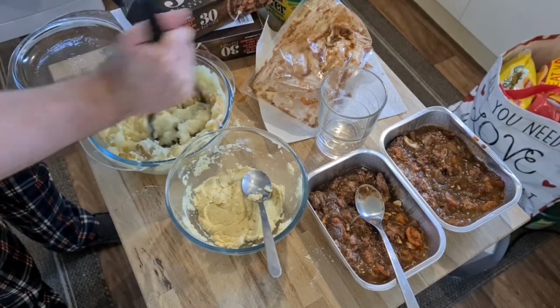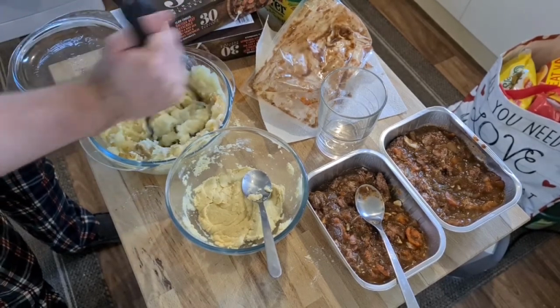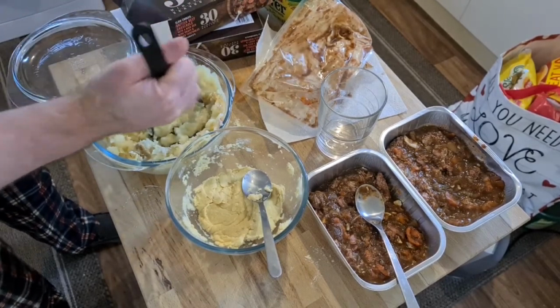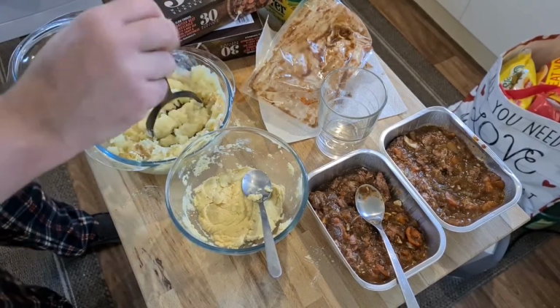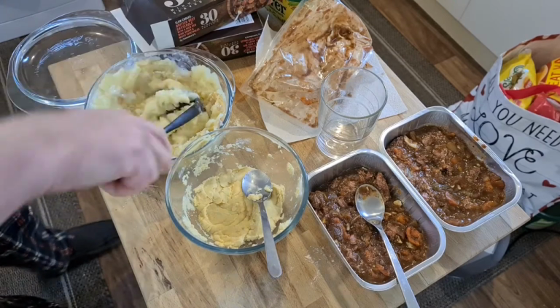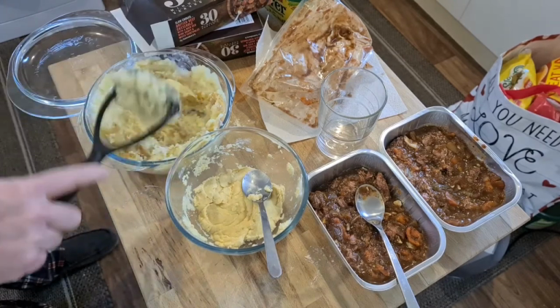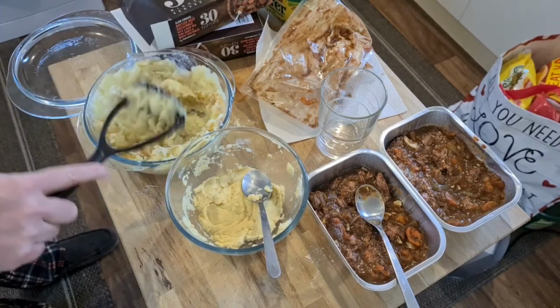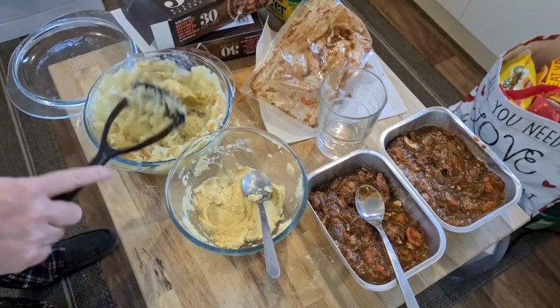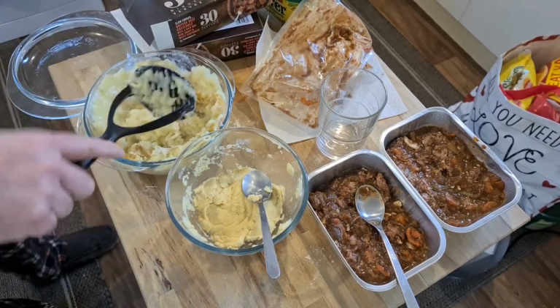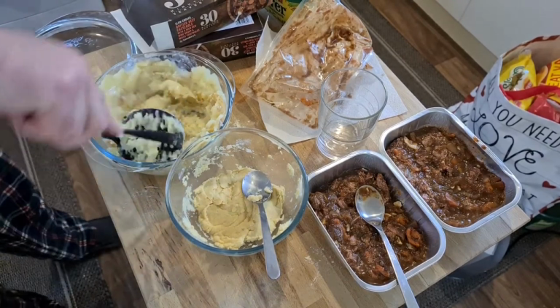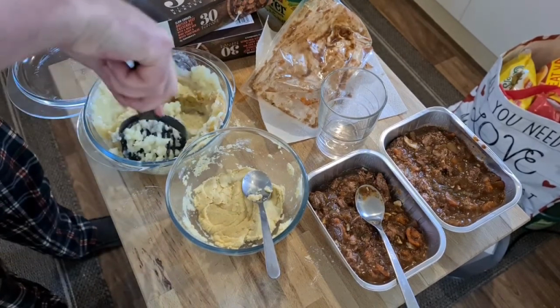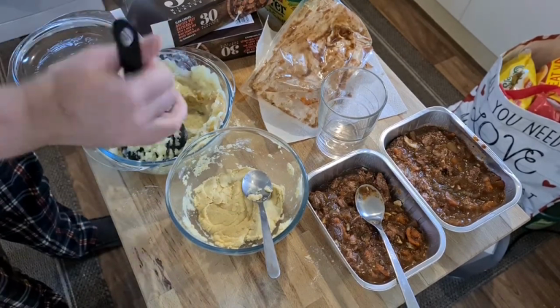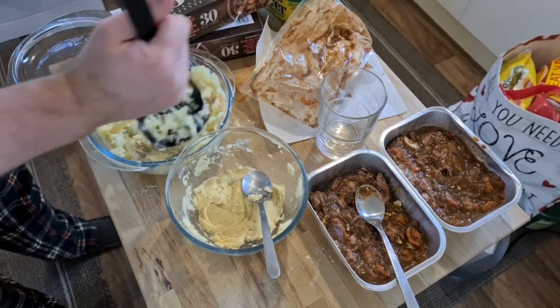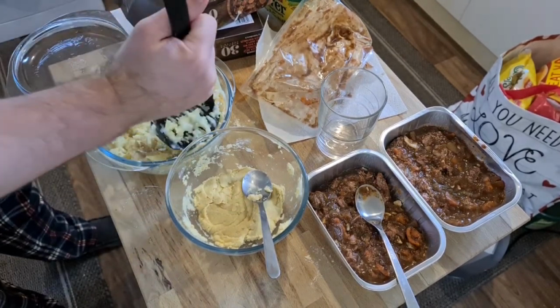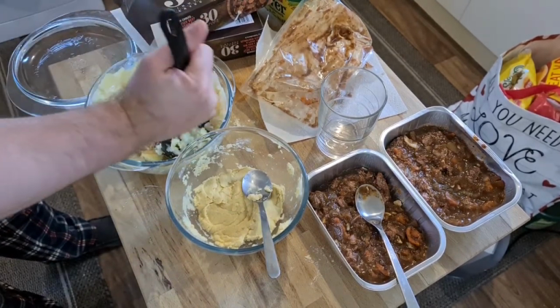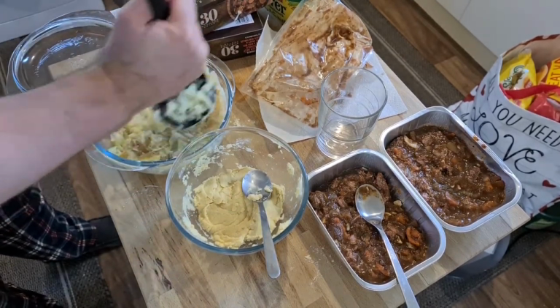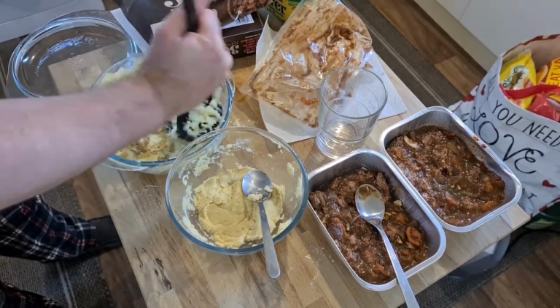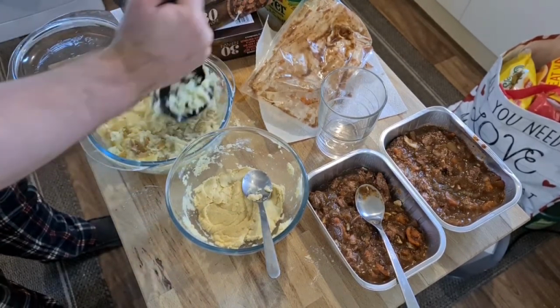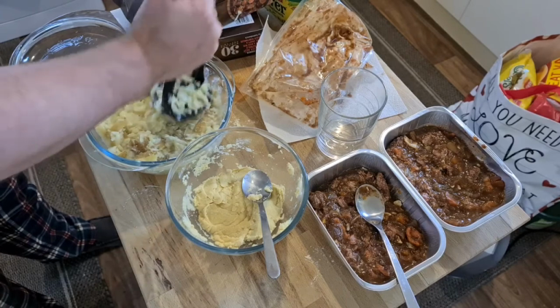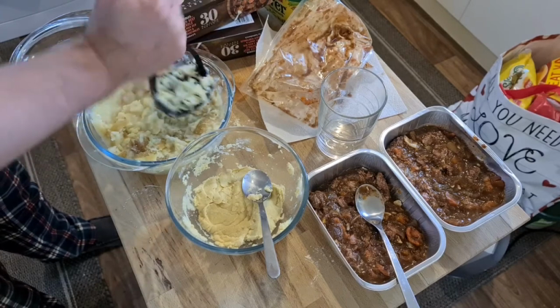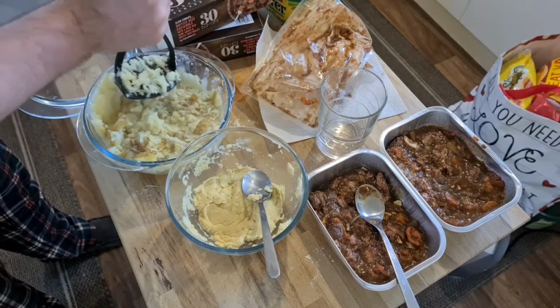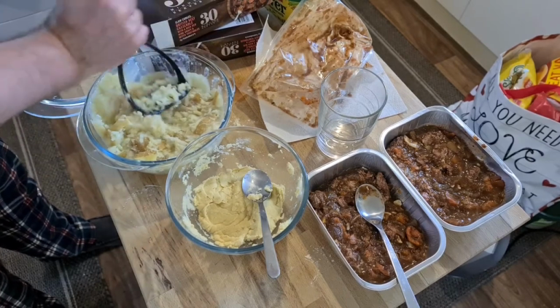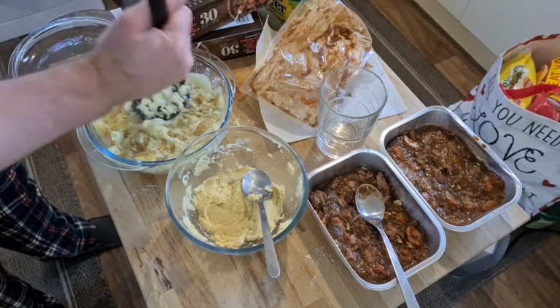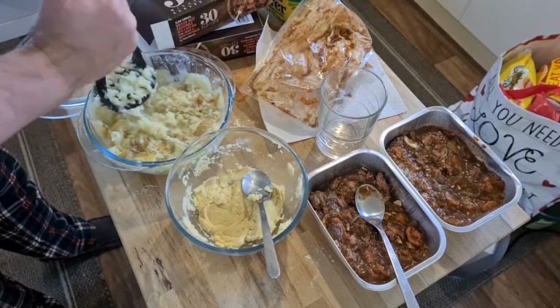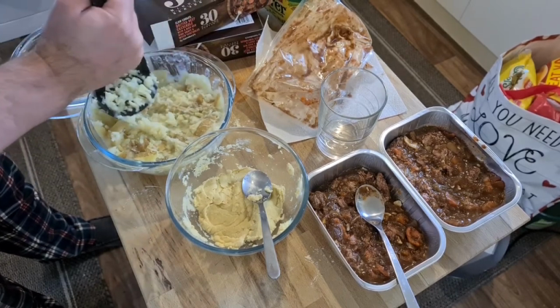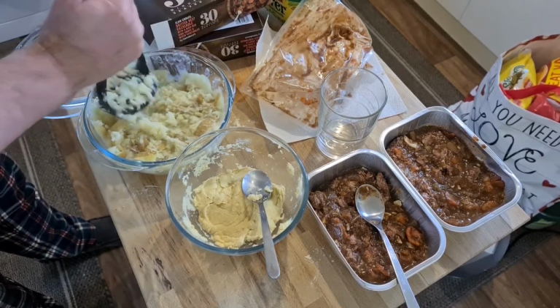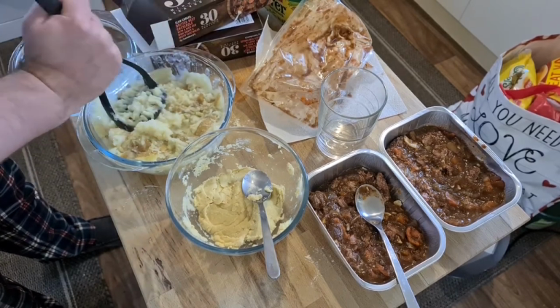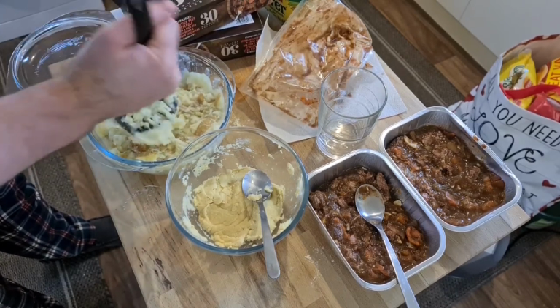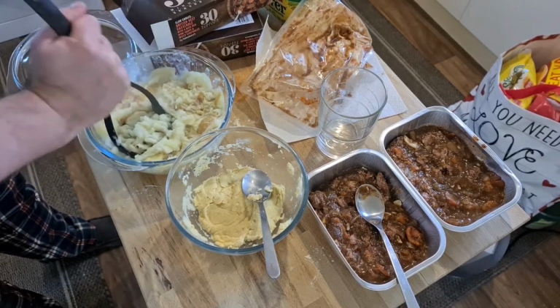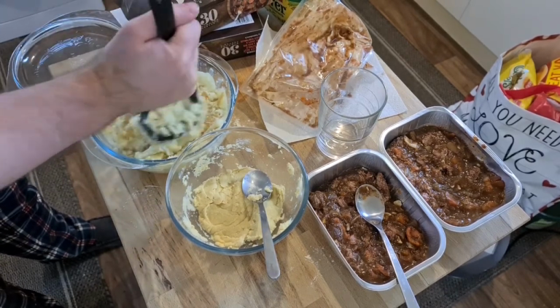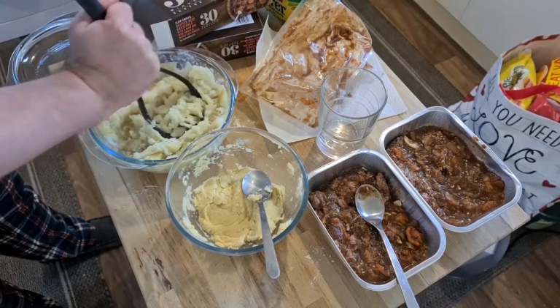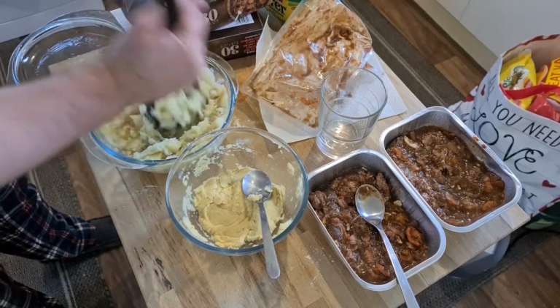Seeing as this is a Pyrex dish — ovenproof — it doesn't come out of this. I microwave the potatoes in this with the lid on, and then it goes in the oven with the lid off with a little bit of cheese on top.